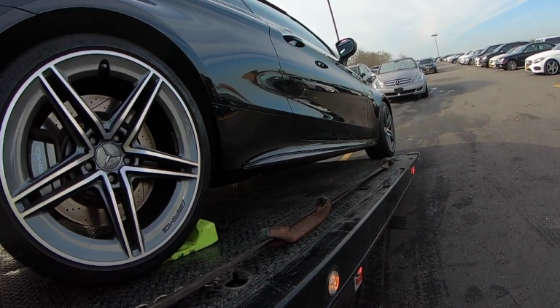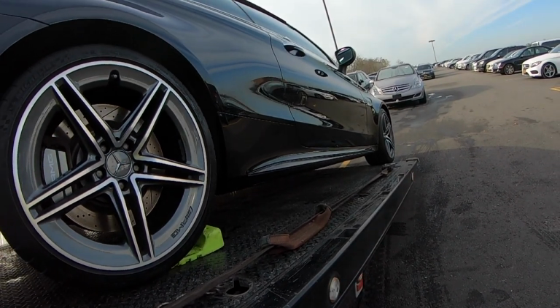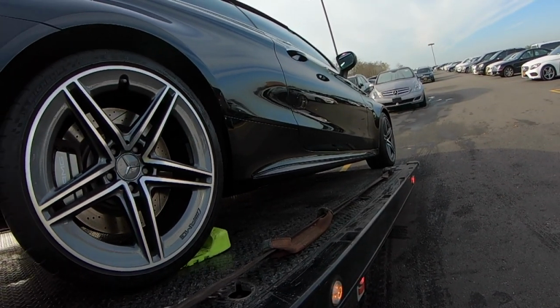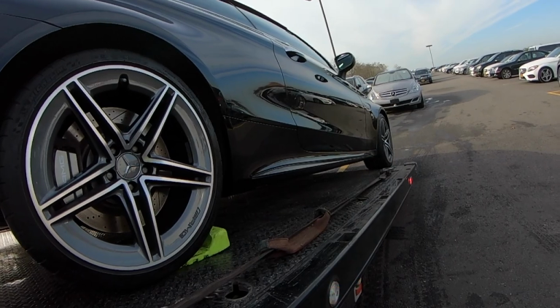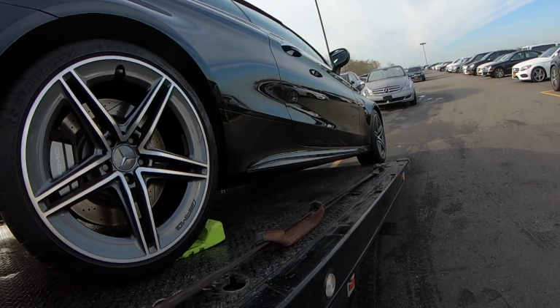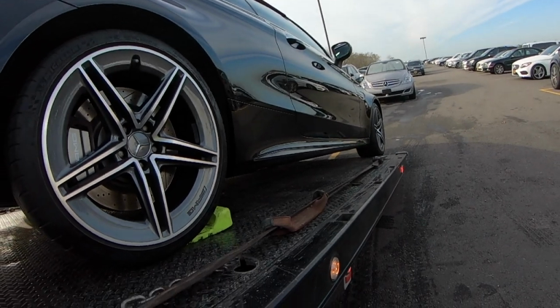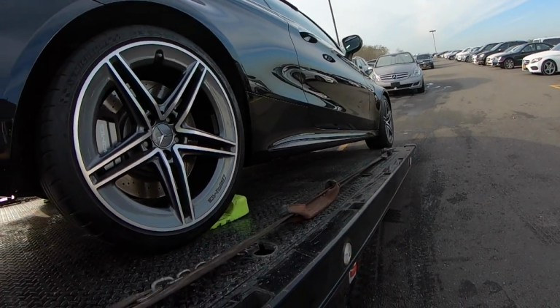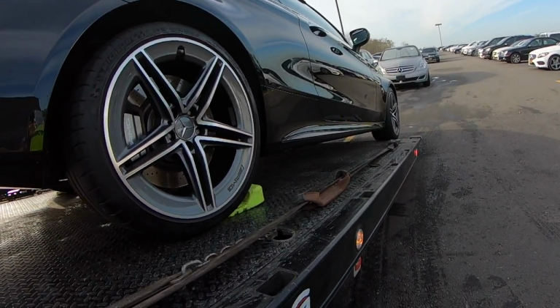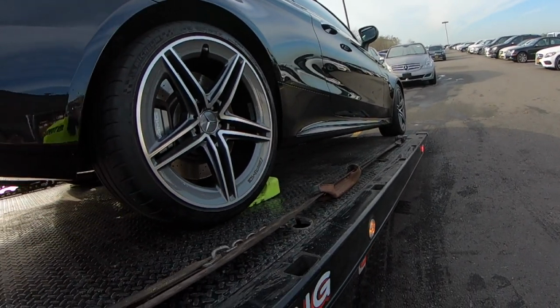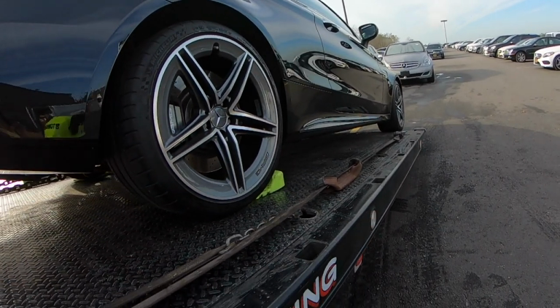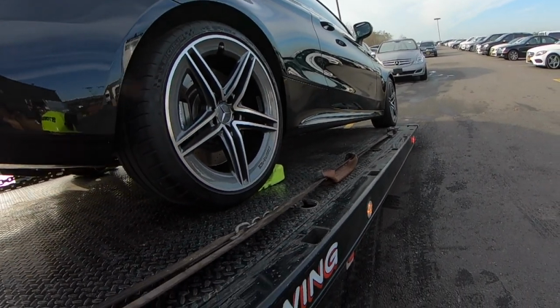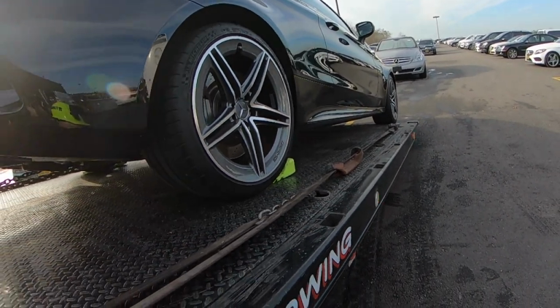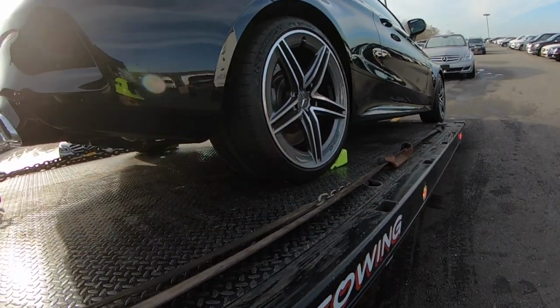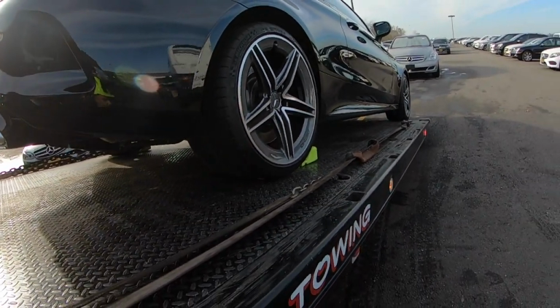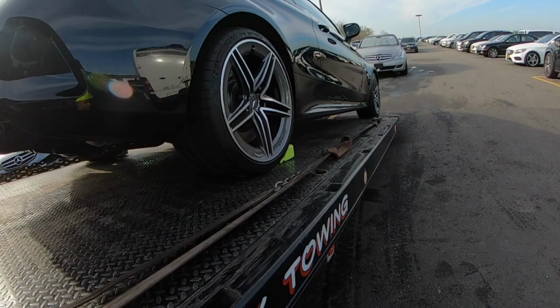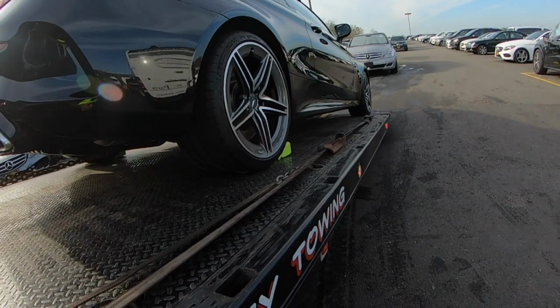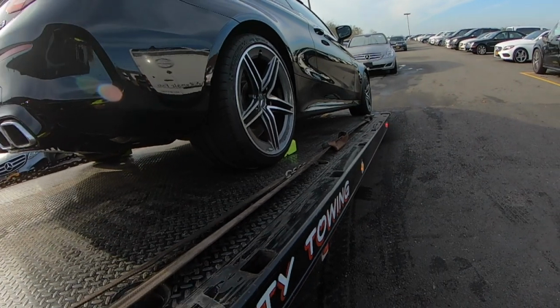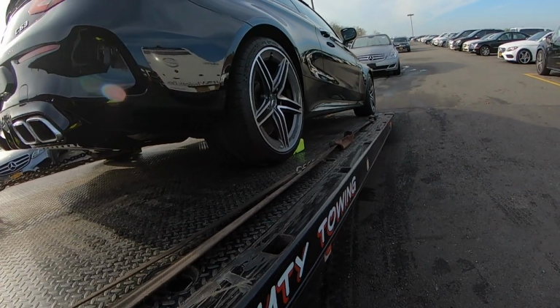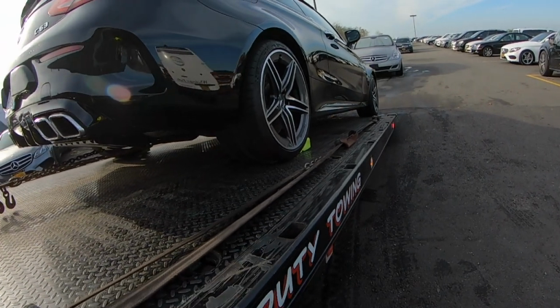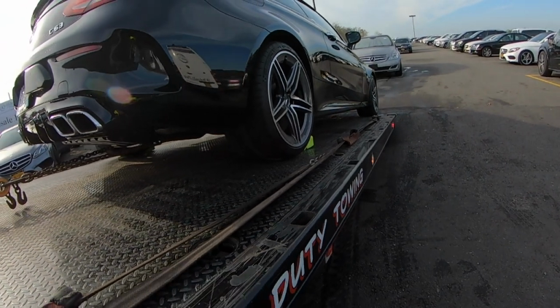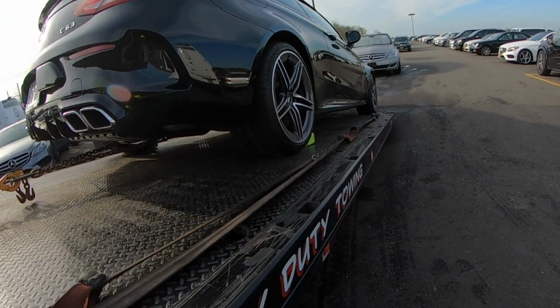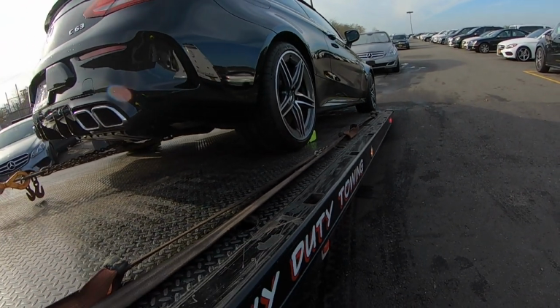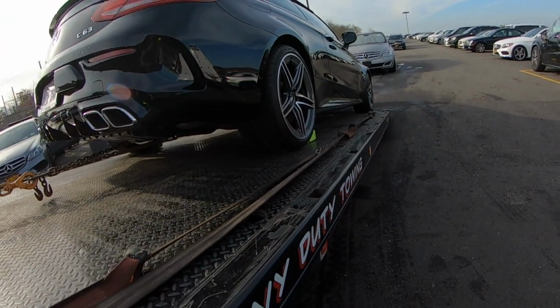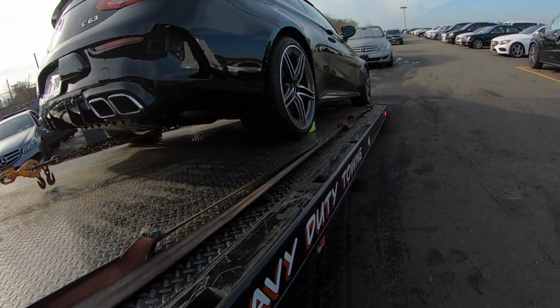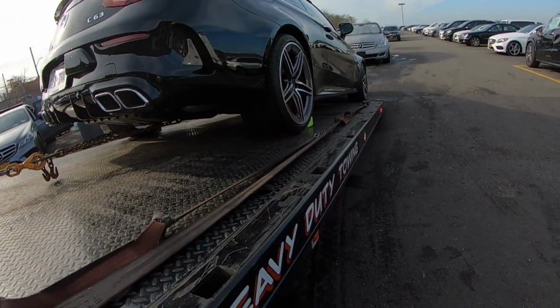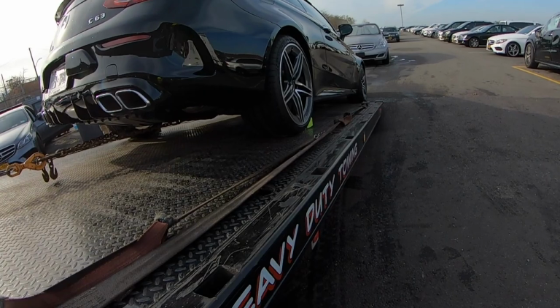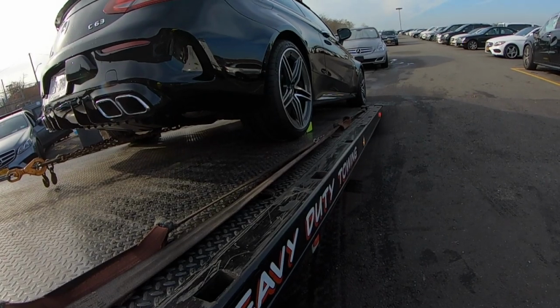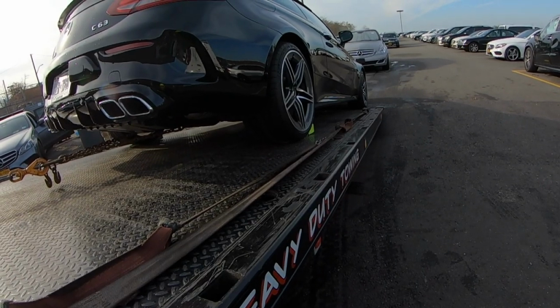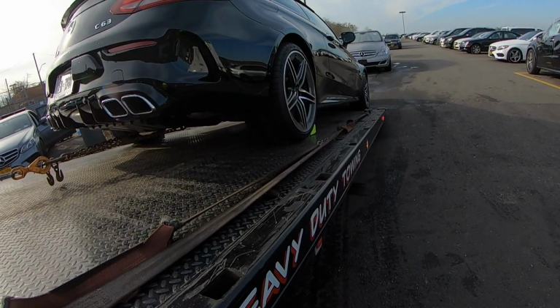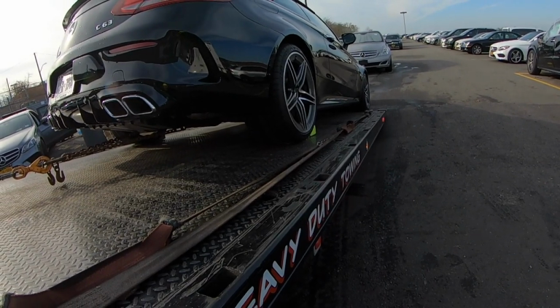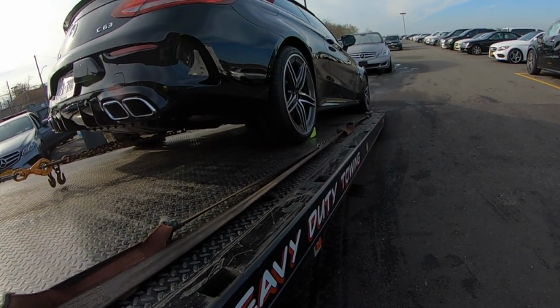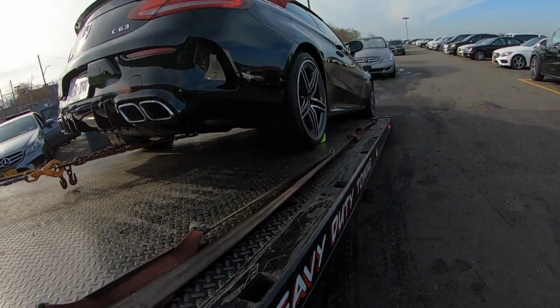I usually do it till I get the wheels right about there. If the front's gonna hit the floor, then you put wood planks on the bottom and let the car roll onto that.